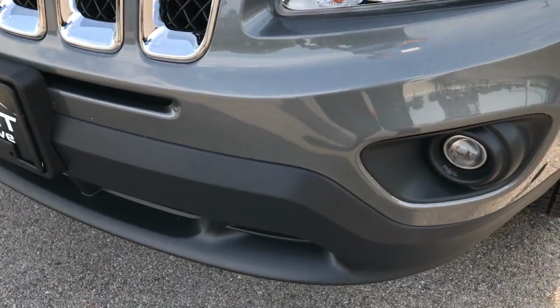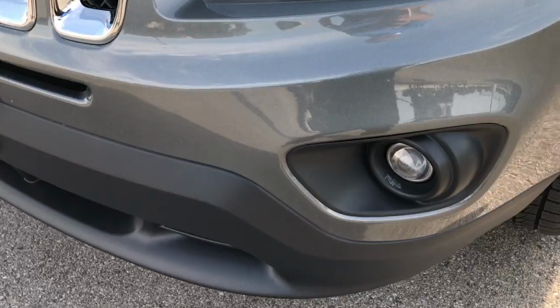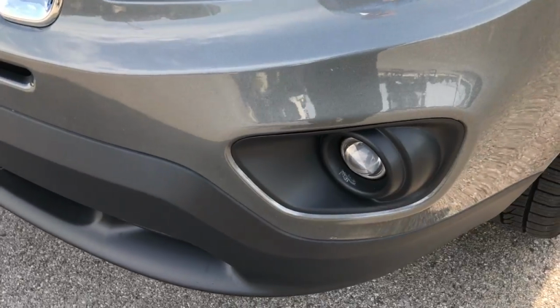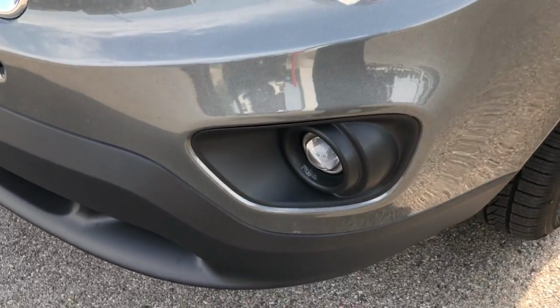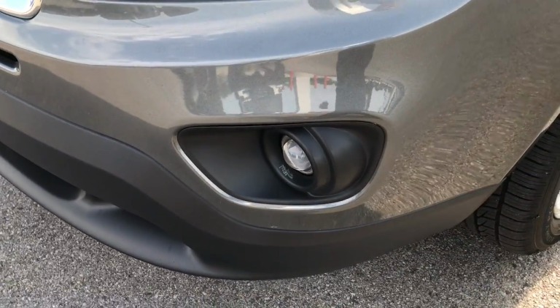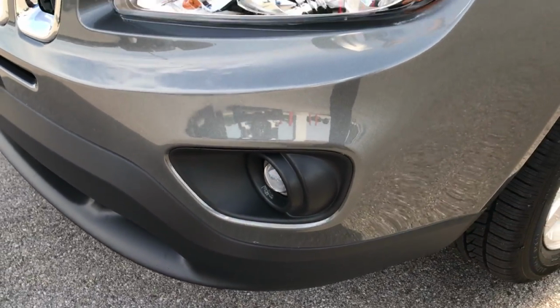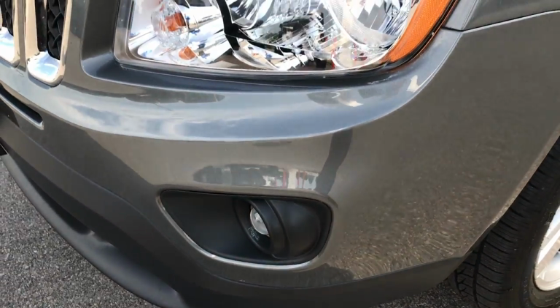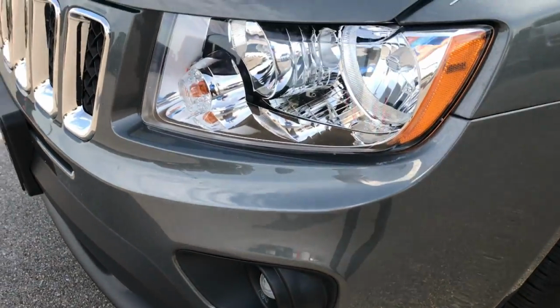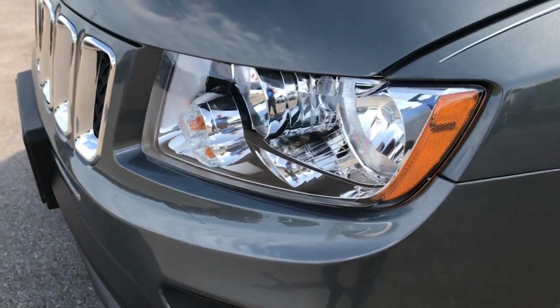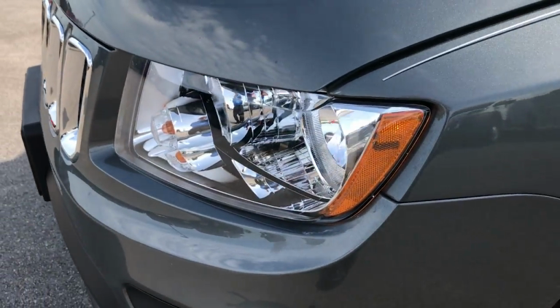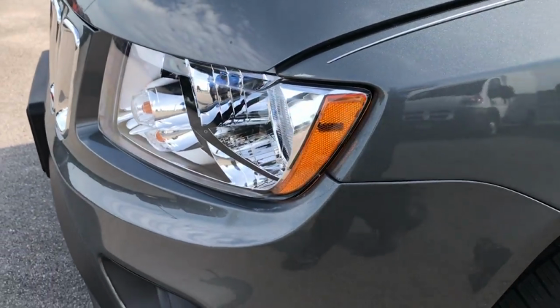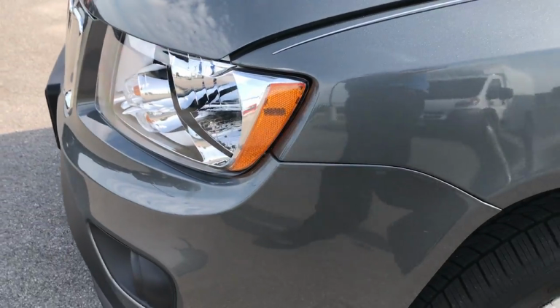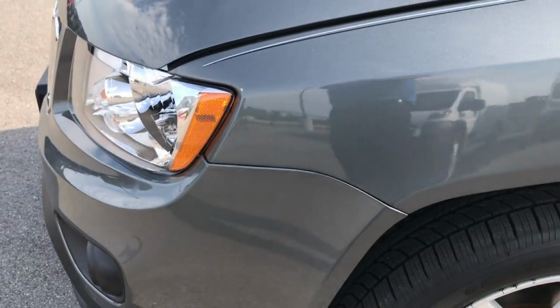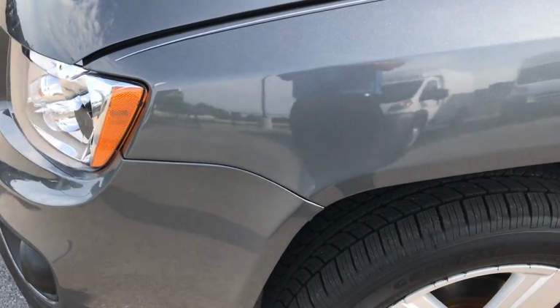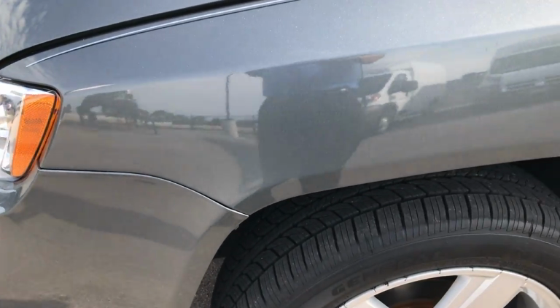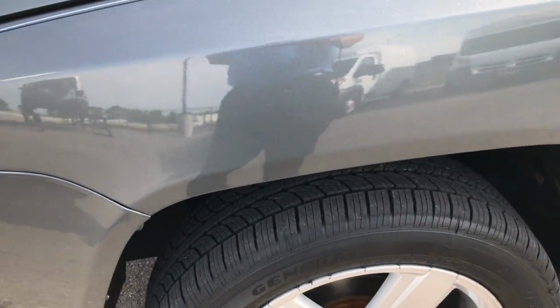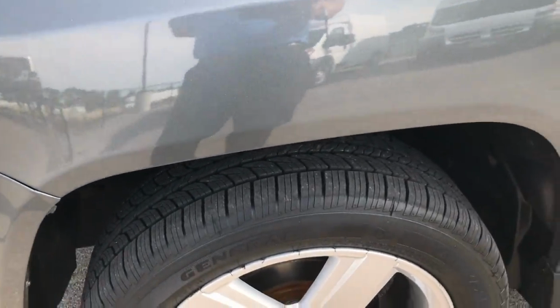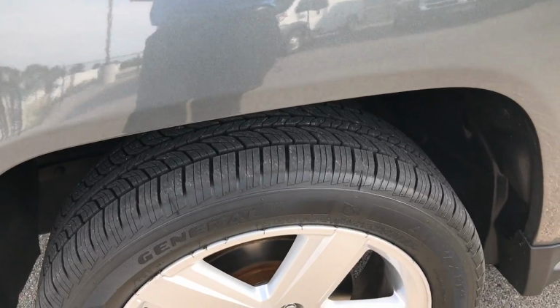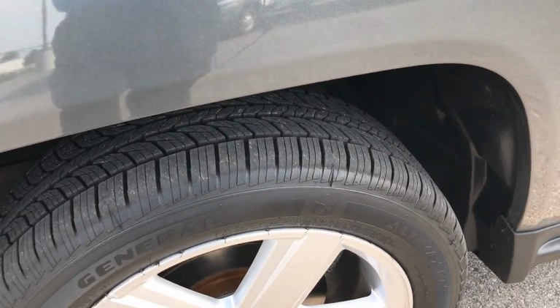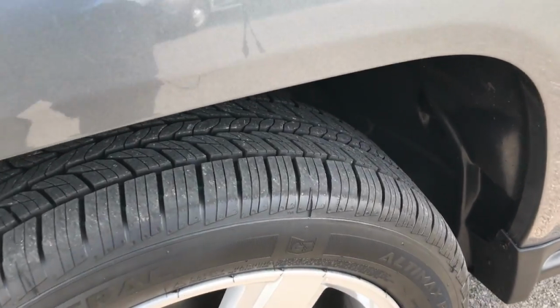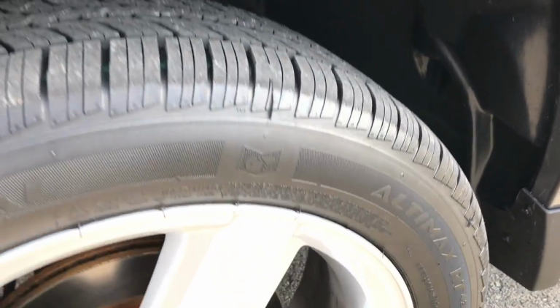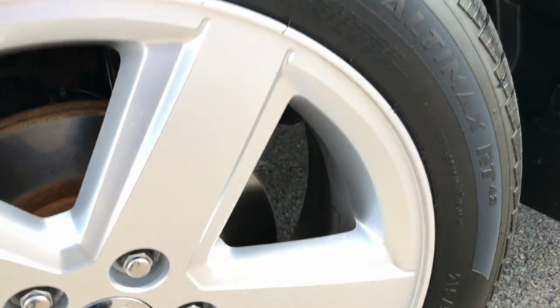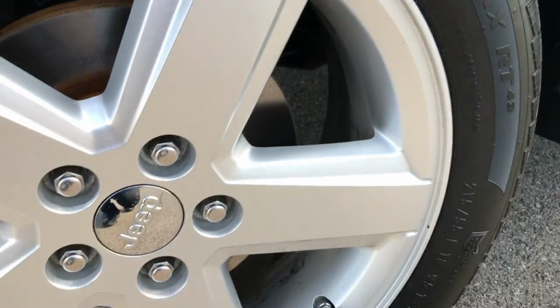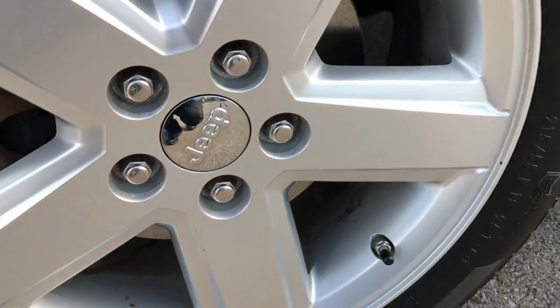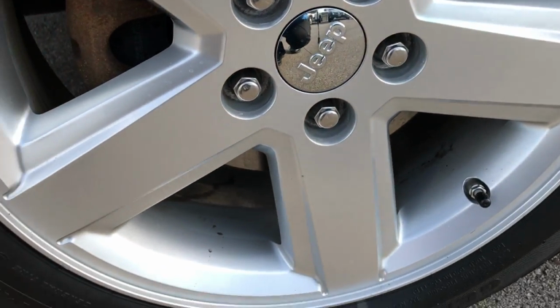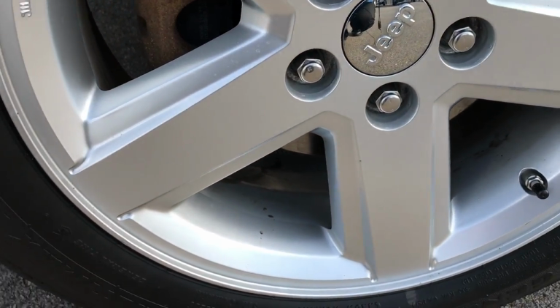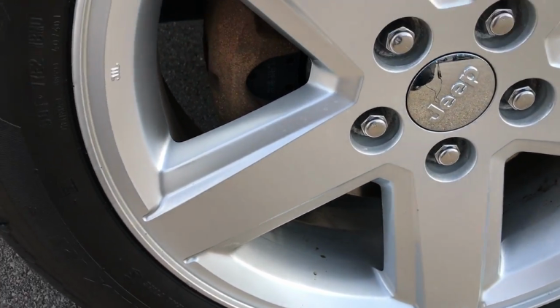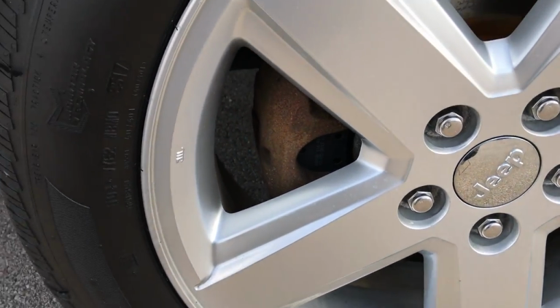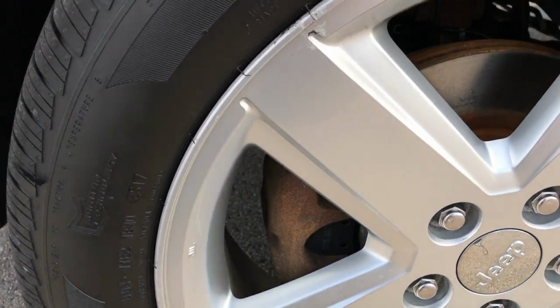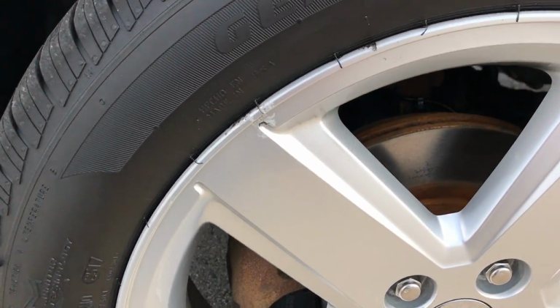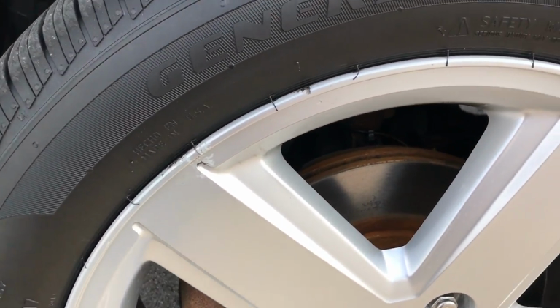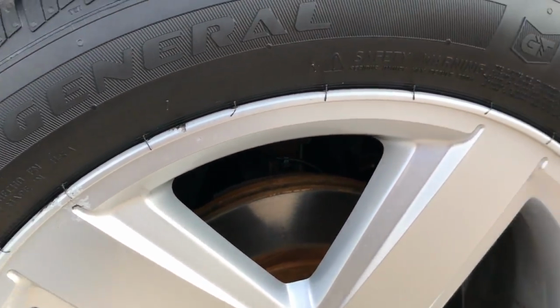It does have the projector lamp fog lamps. The front bumper is absolutely perfect, and if you don't have it in HD yet, put it in HD right now if you have the capabilities because we shoot all of our videos in 1080p.